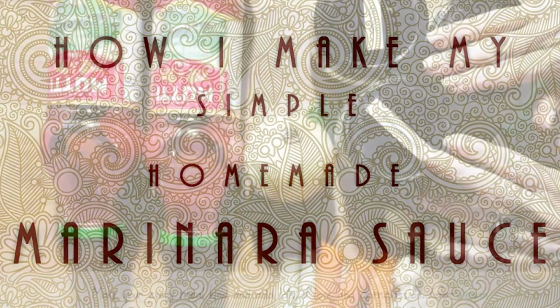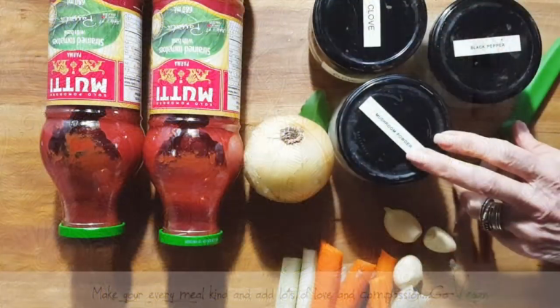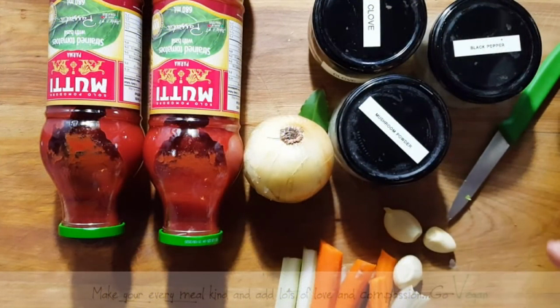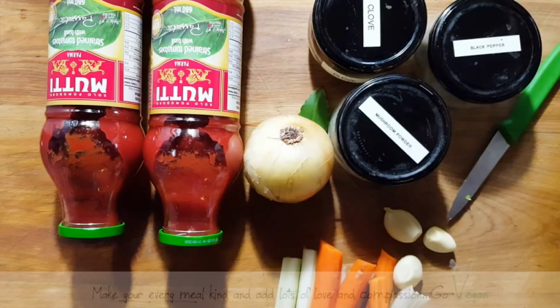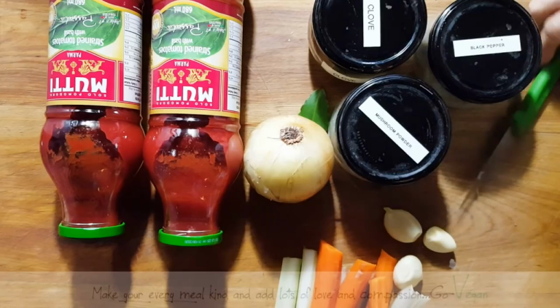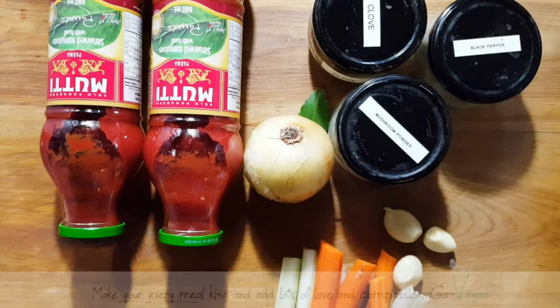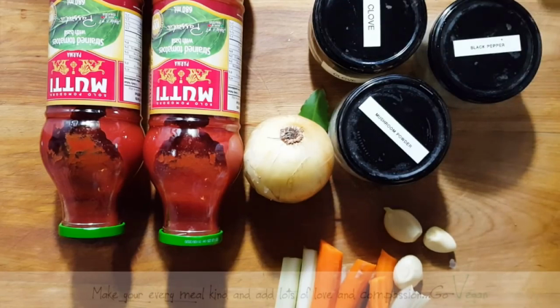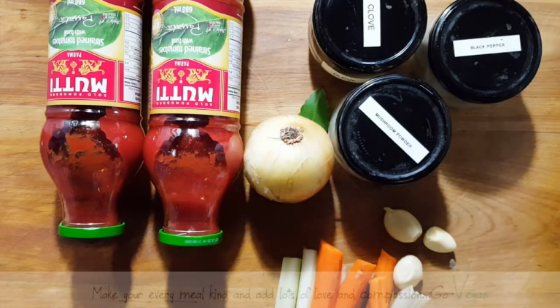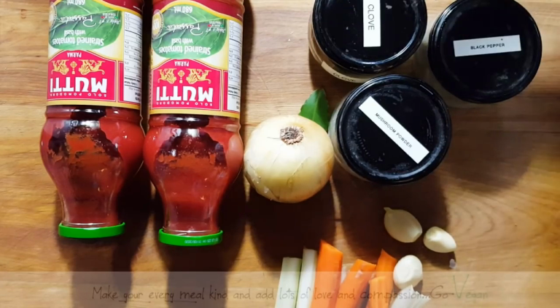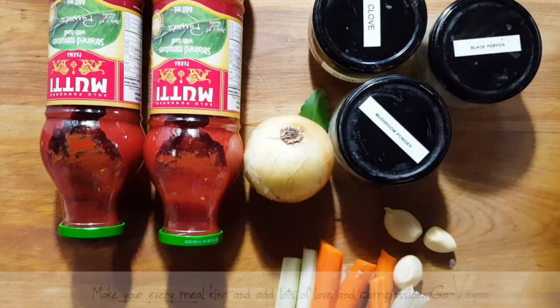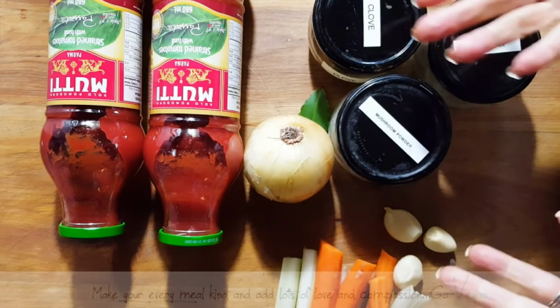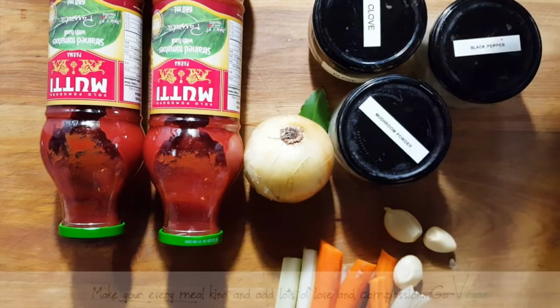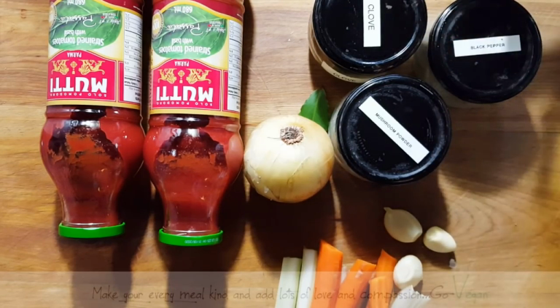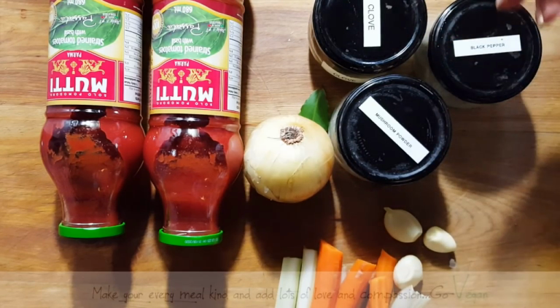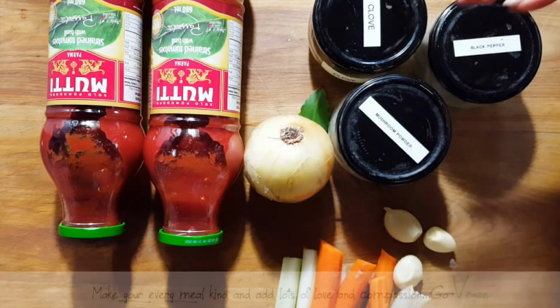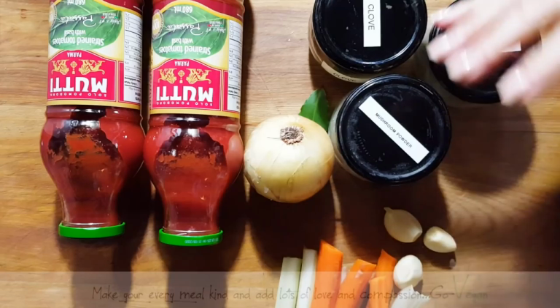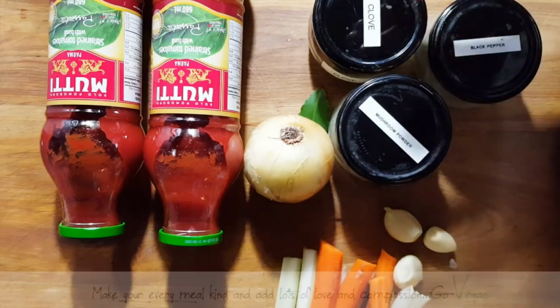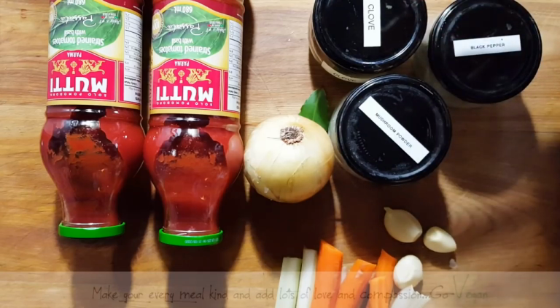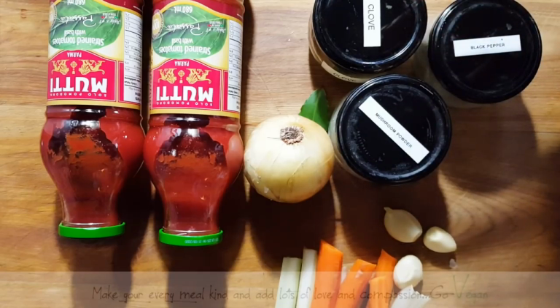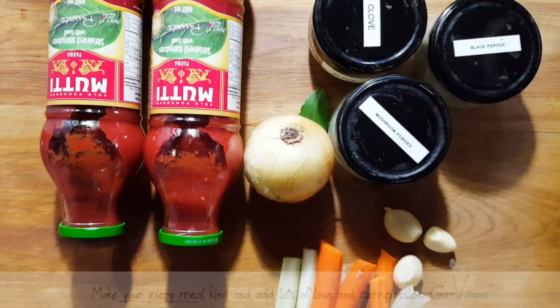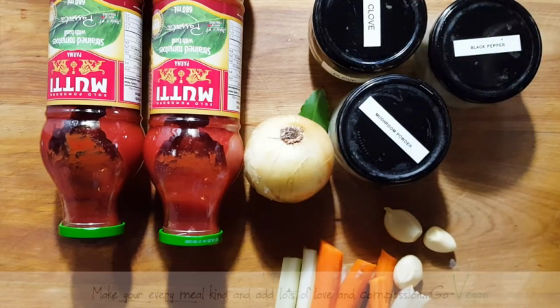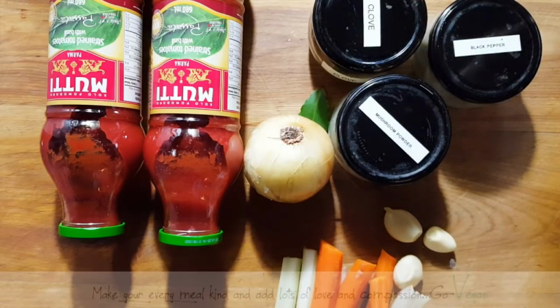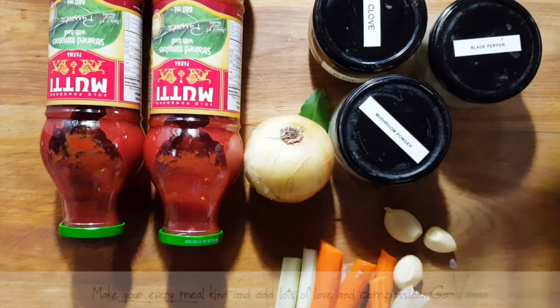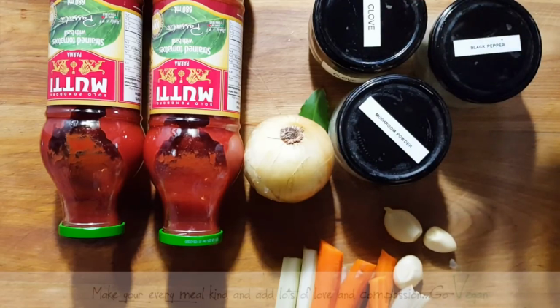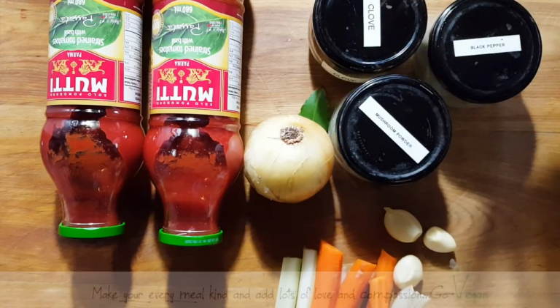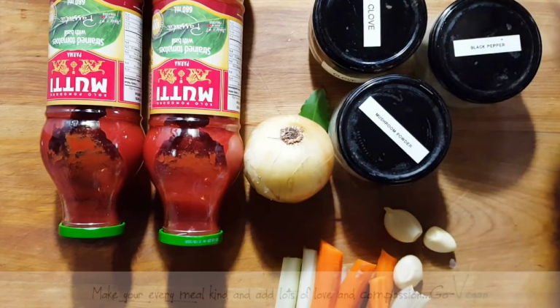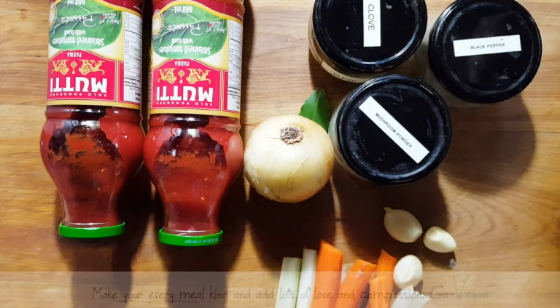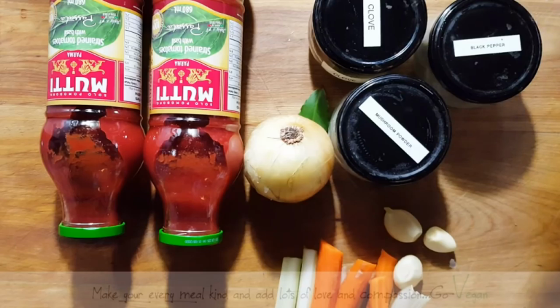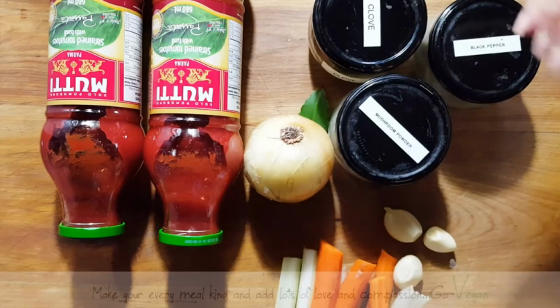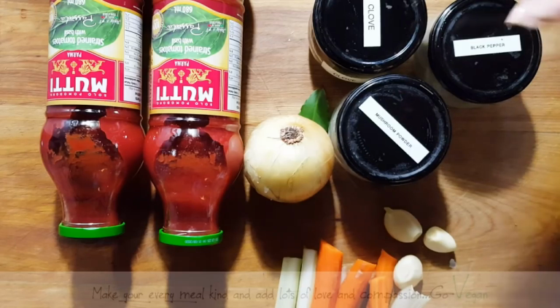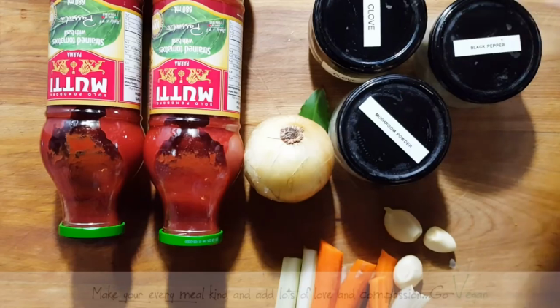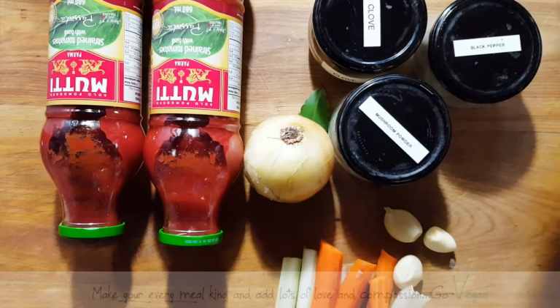Good morning everyone. I've been asked to show you how I make my sauce. This is a very simple marinara sauce. It really doesn't take long to cook and it is very simple and delicious.